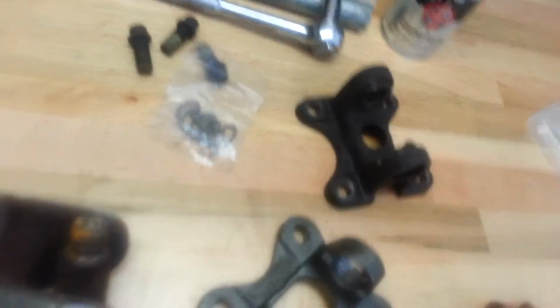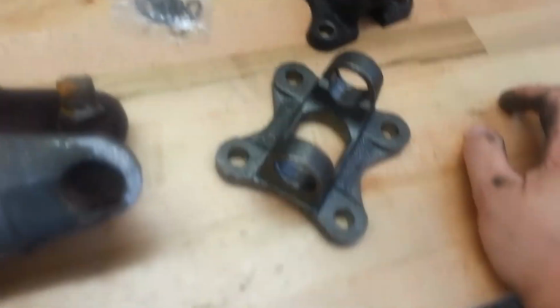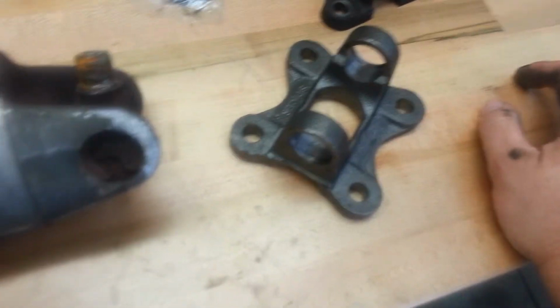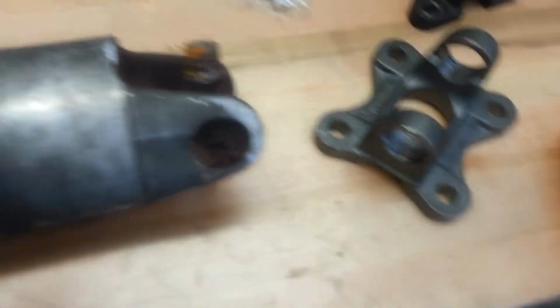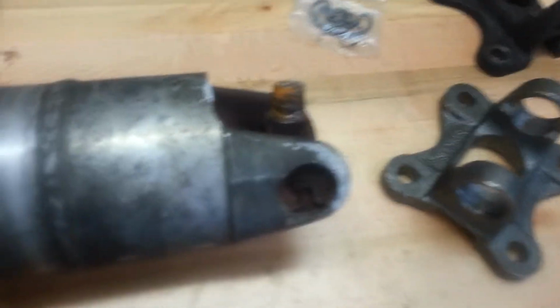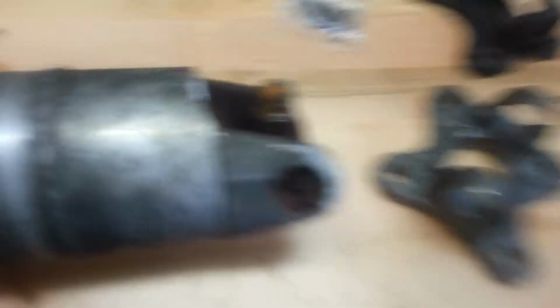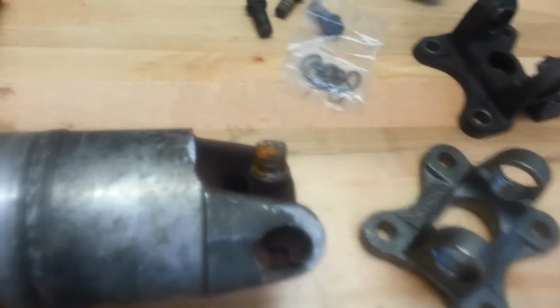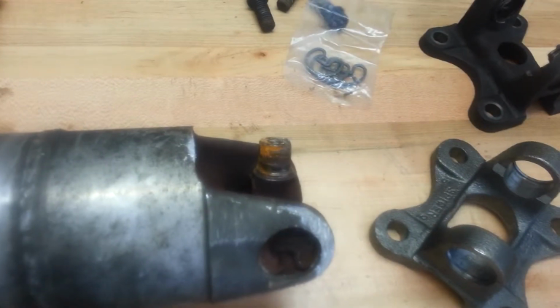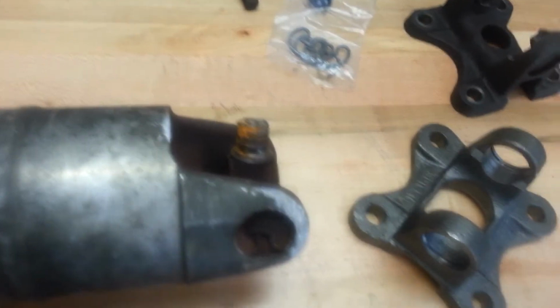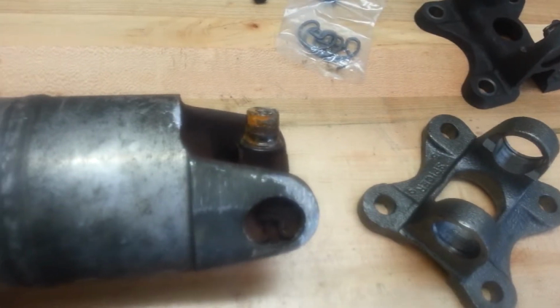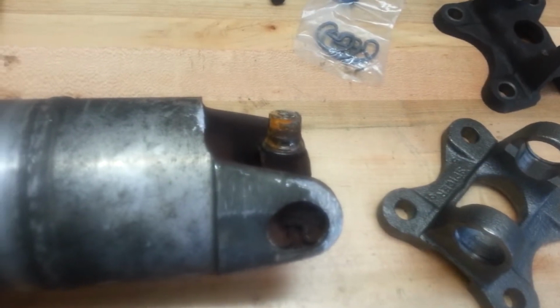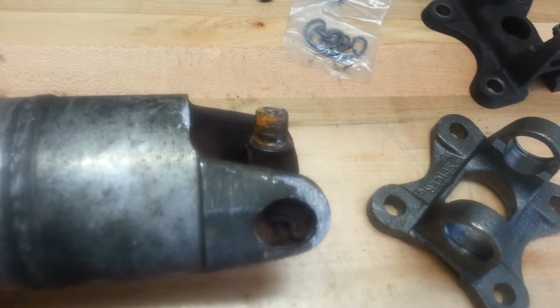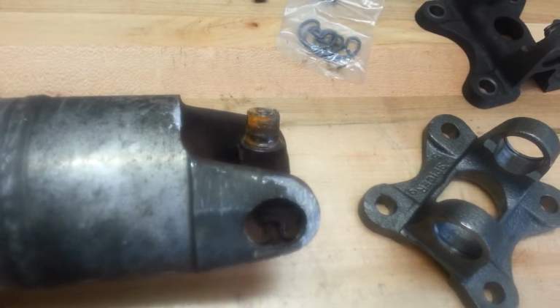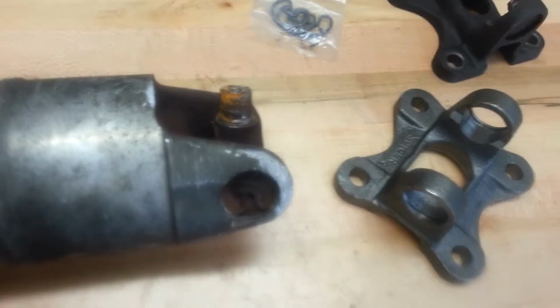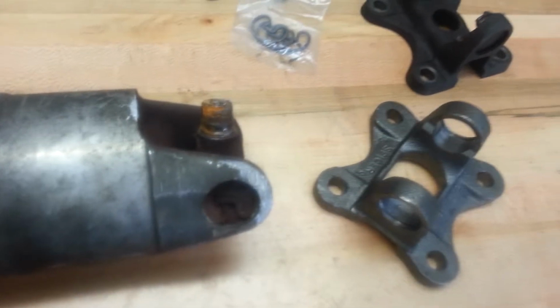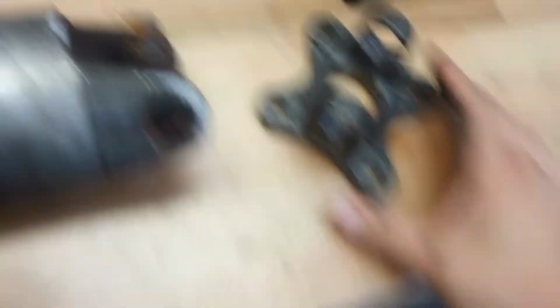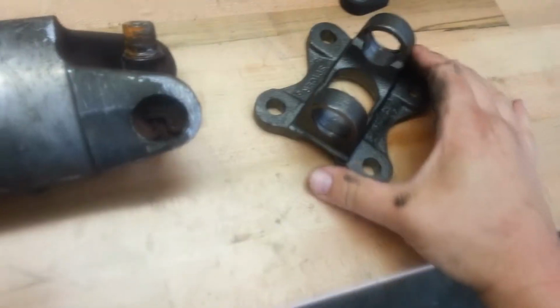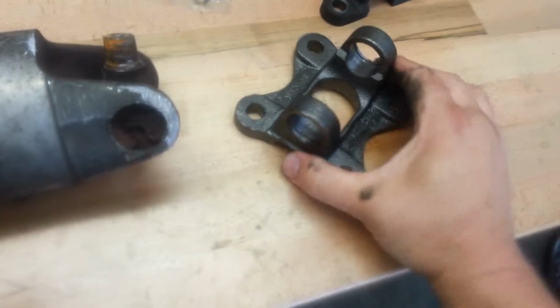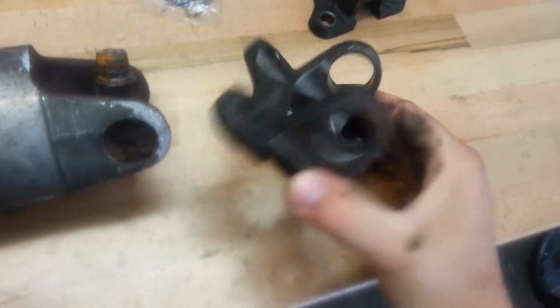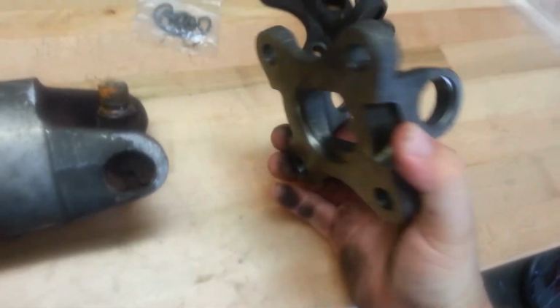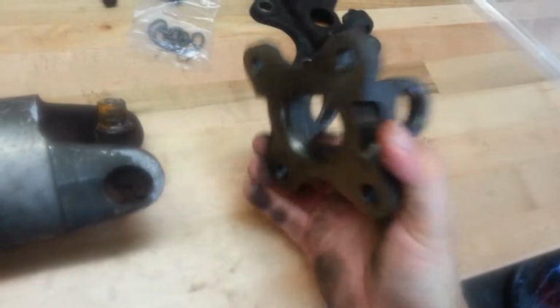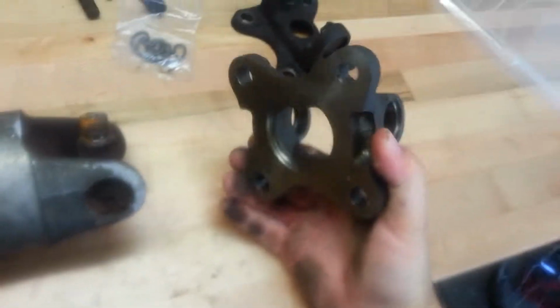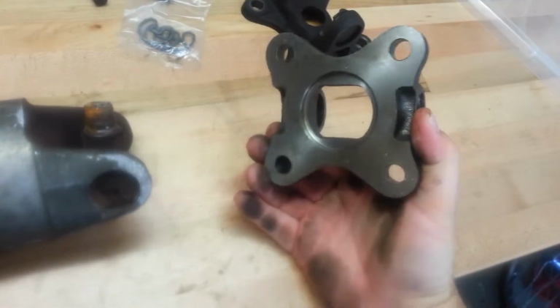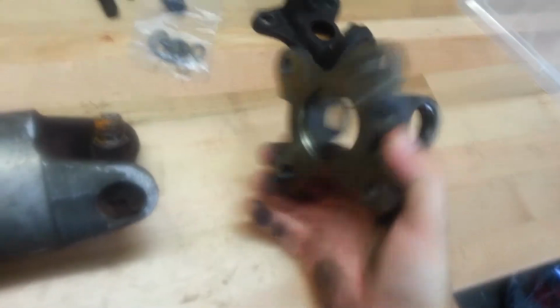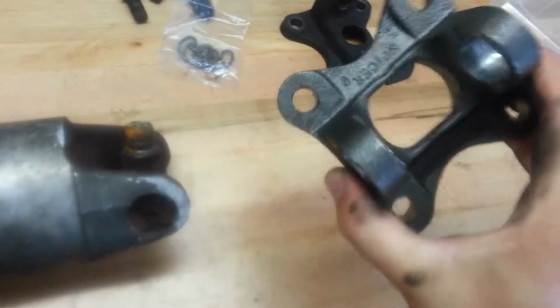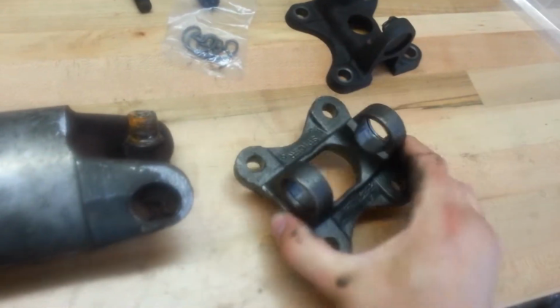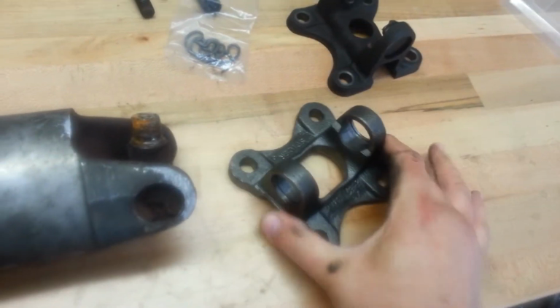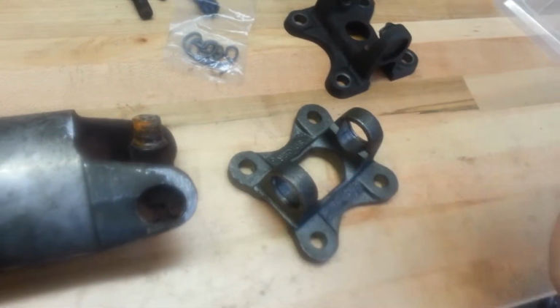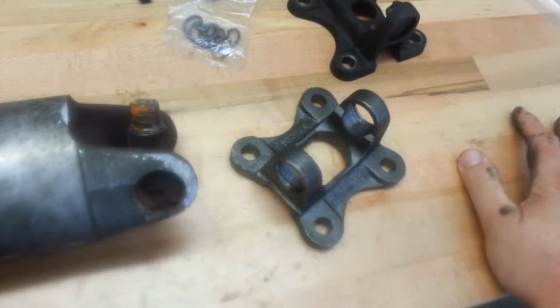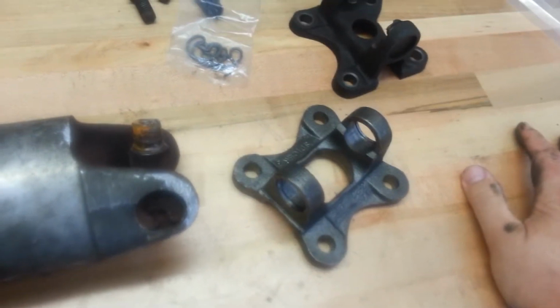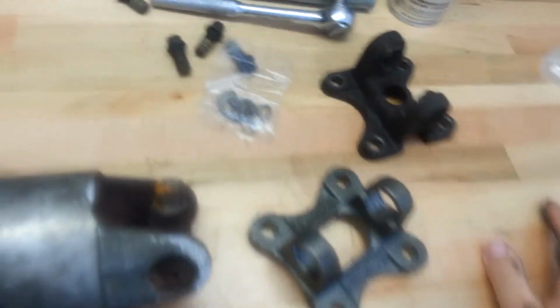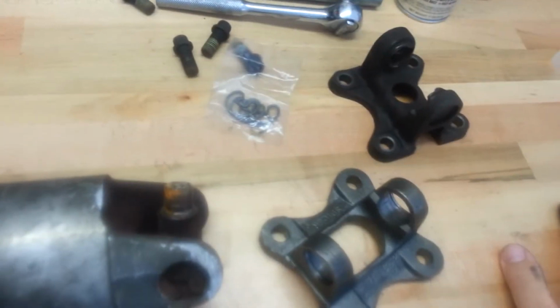Hello again from Josie's Garage. Just a quick little project here. Hardest part of the whole job was finding this piece, but now we're back on the road.